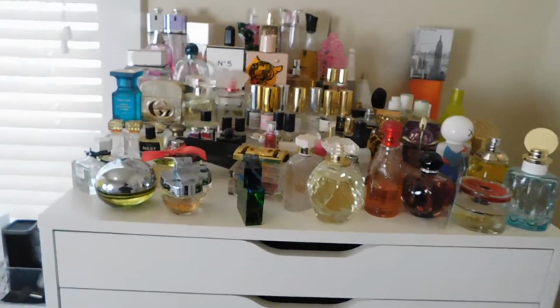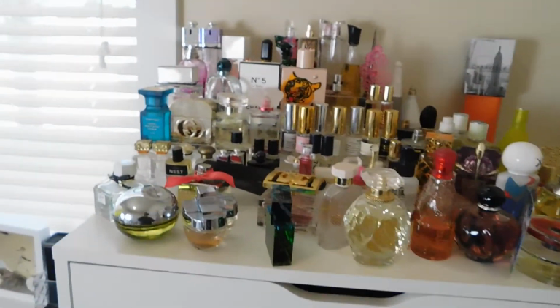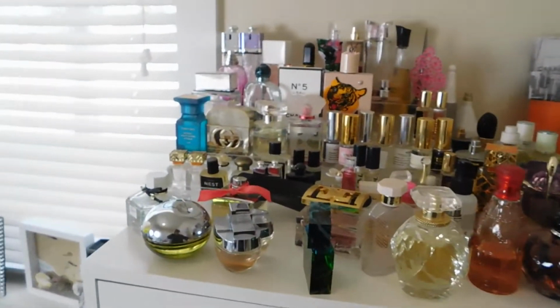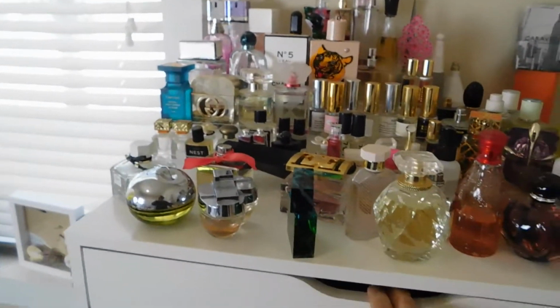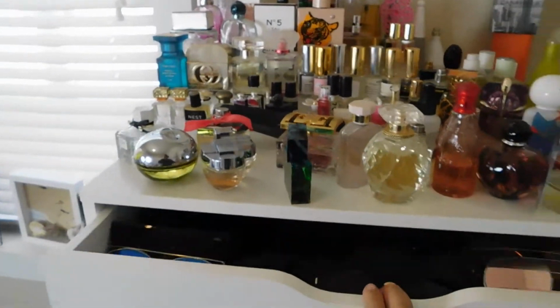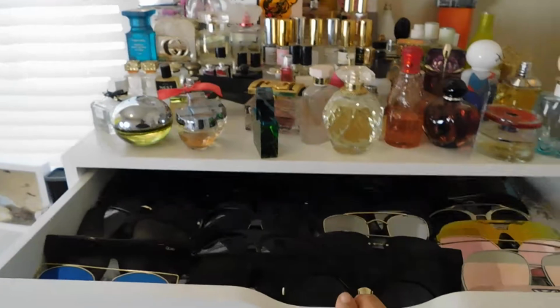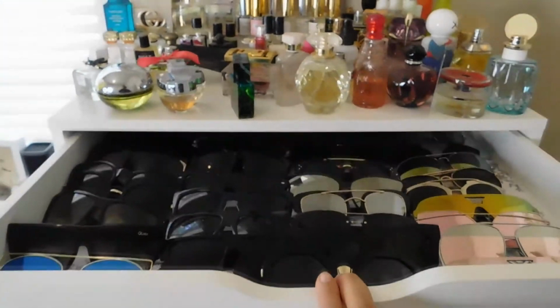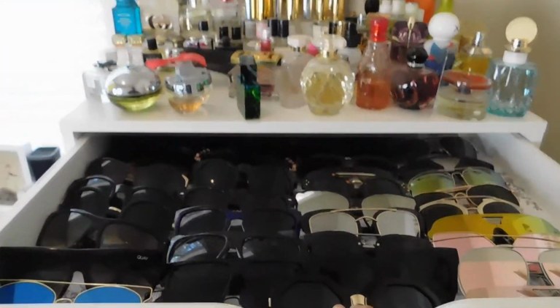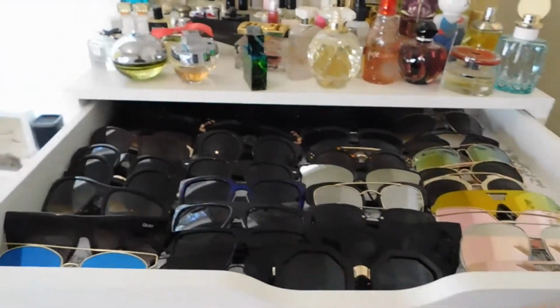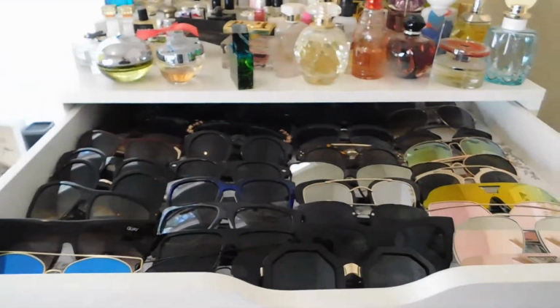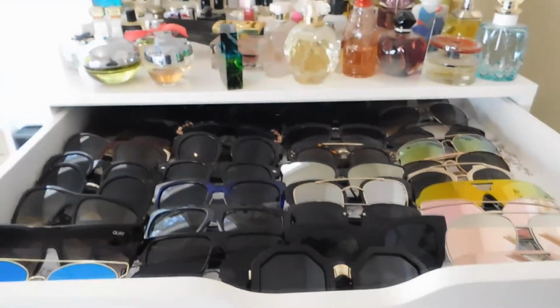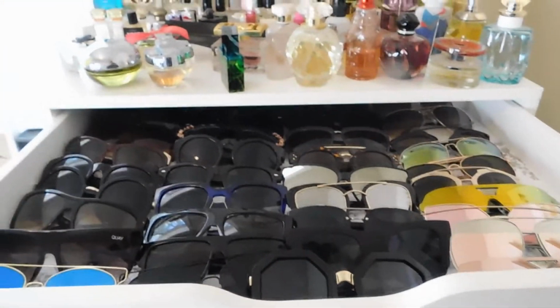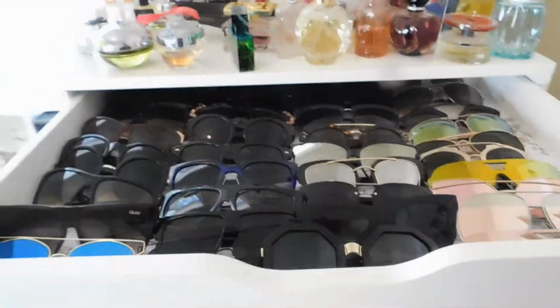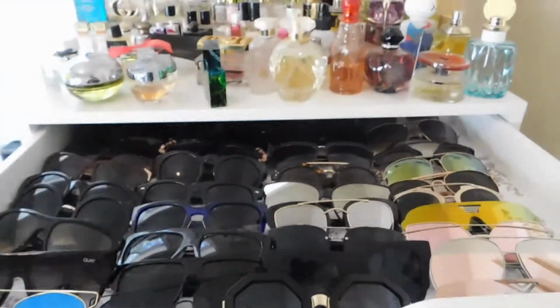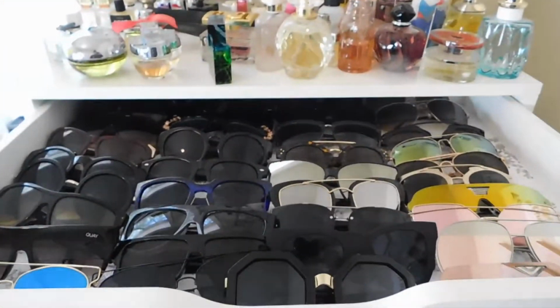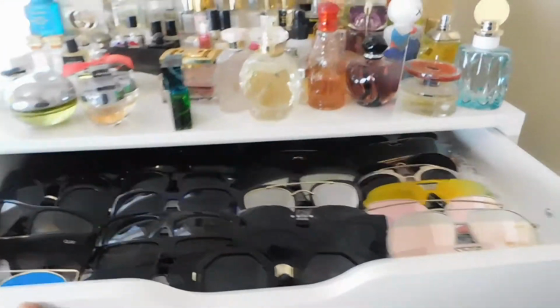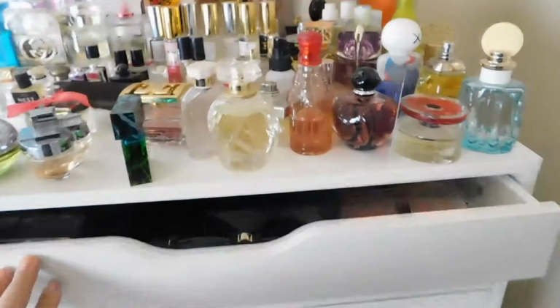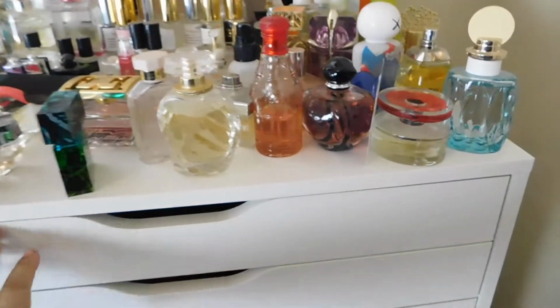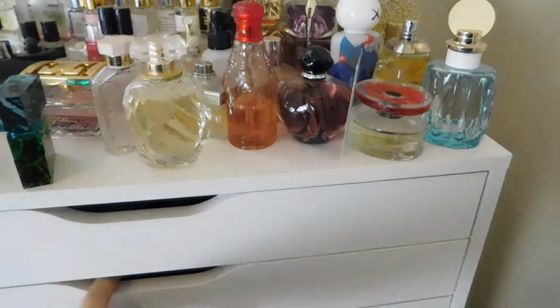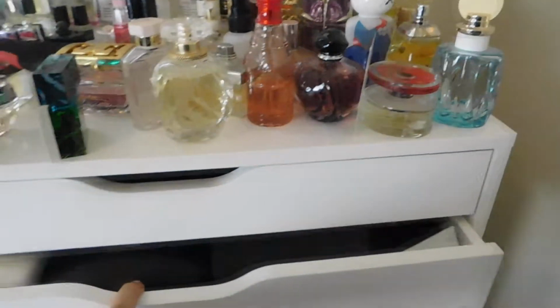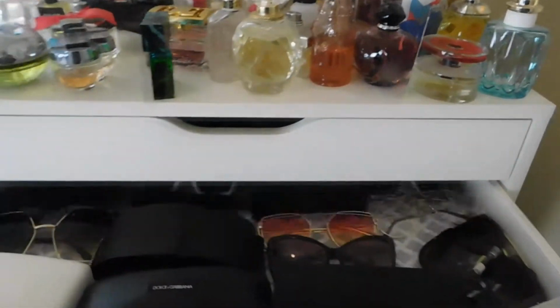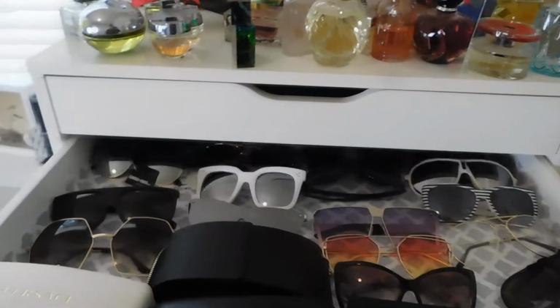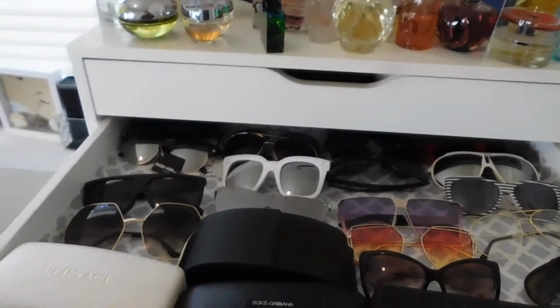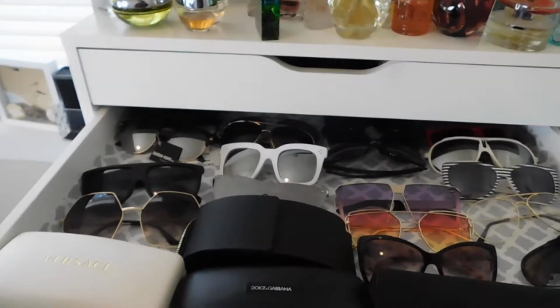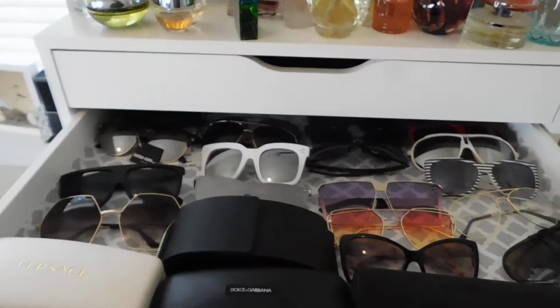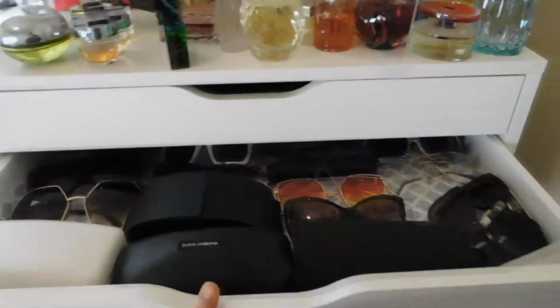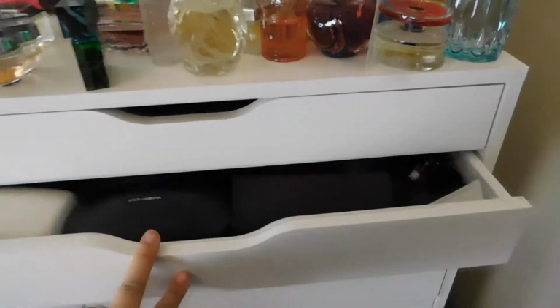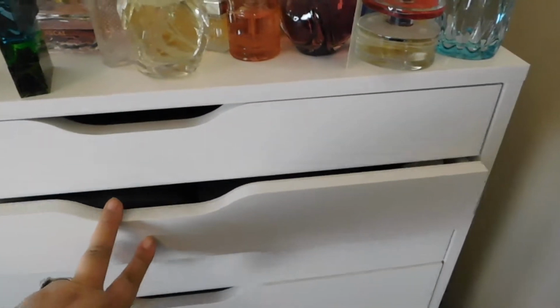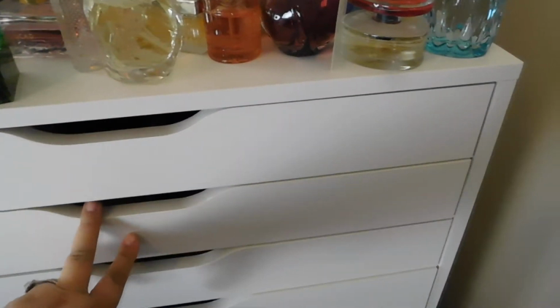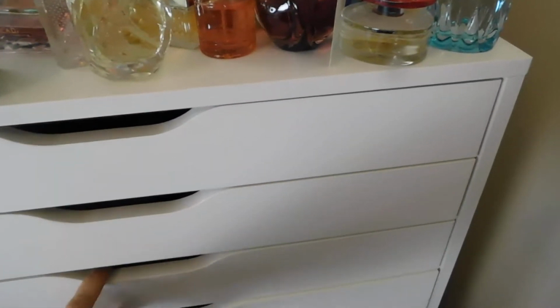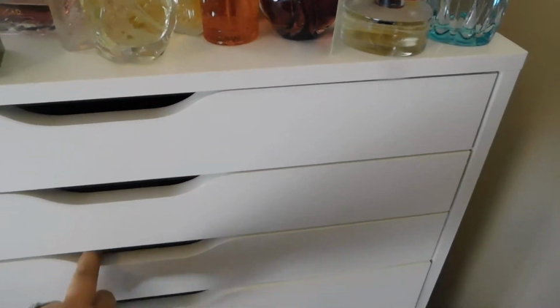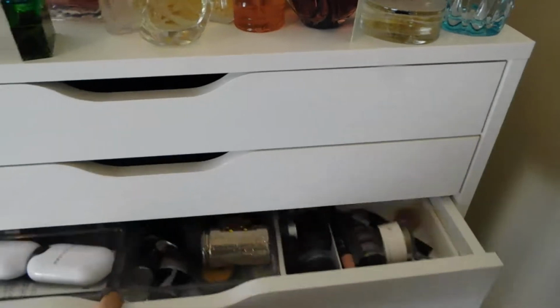So I just put like all my fragrances, and then I did put my sunglasses in here, which is nice — that way I can easily see which ones I have and see which ones I want to wear.